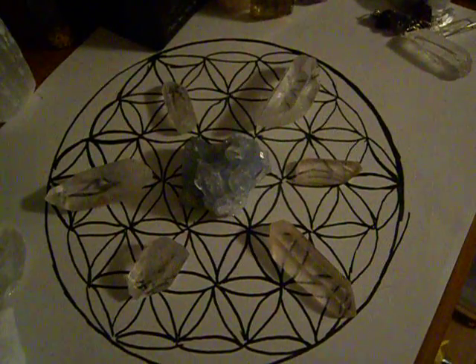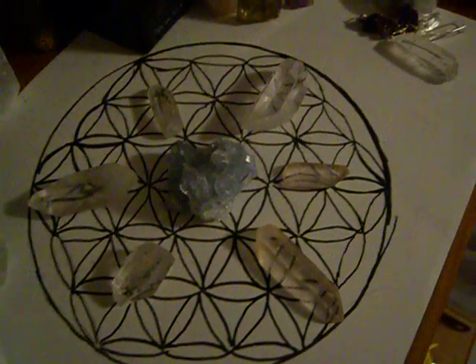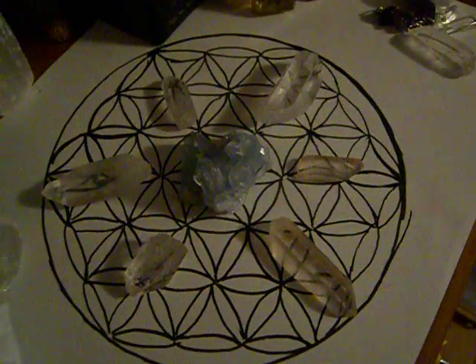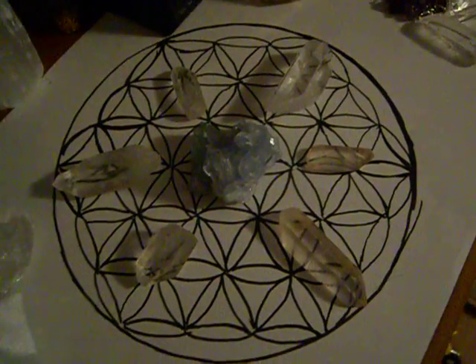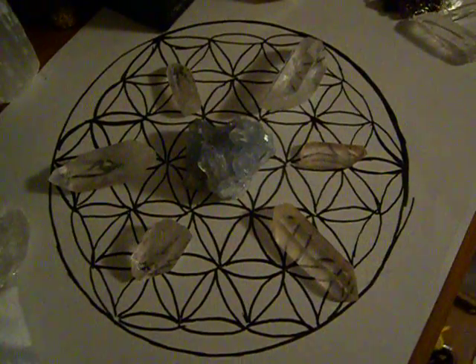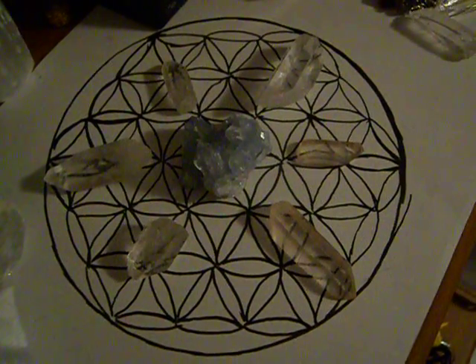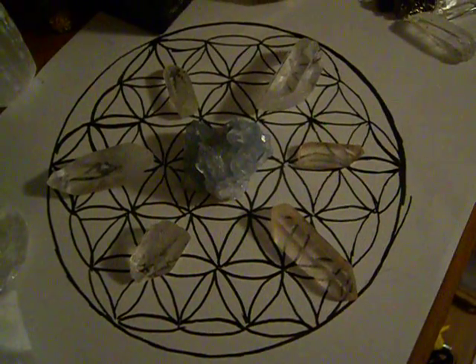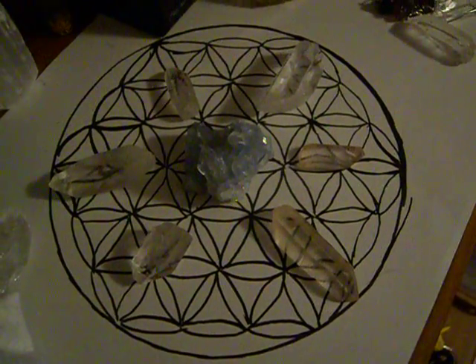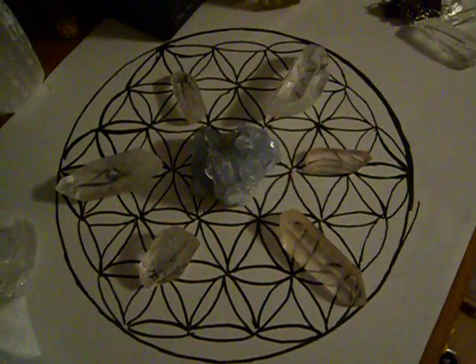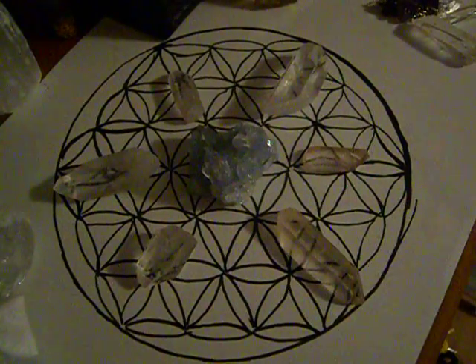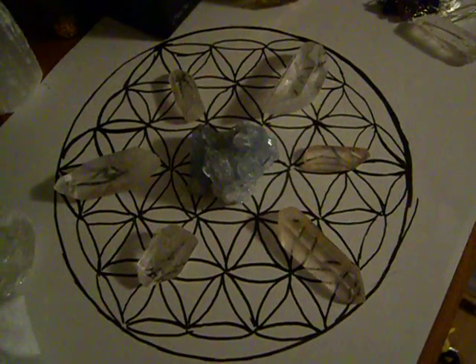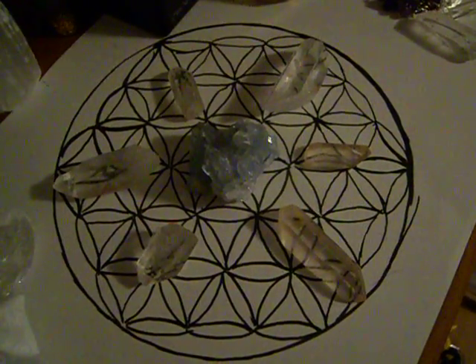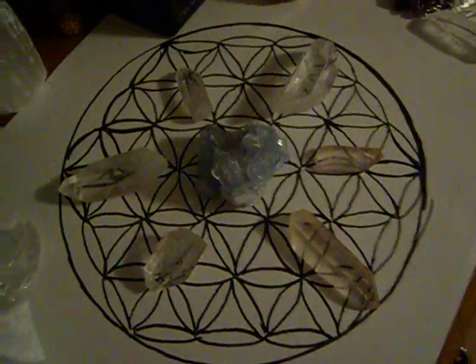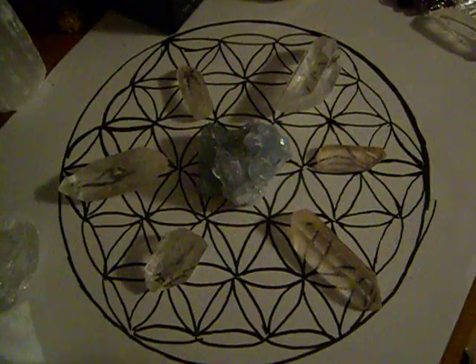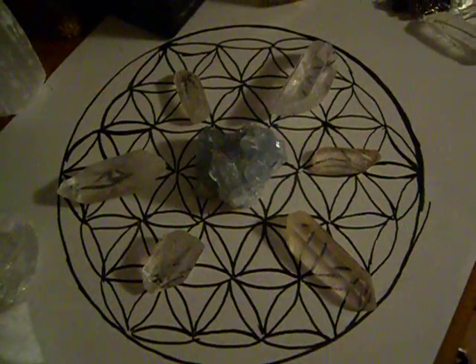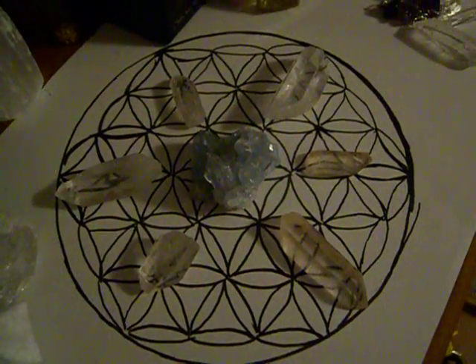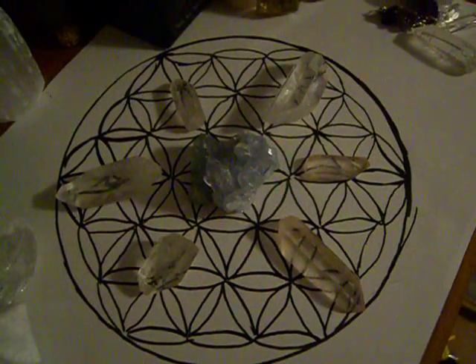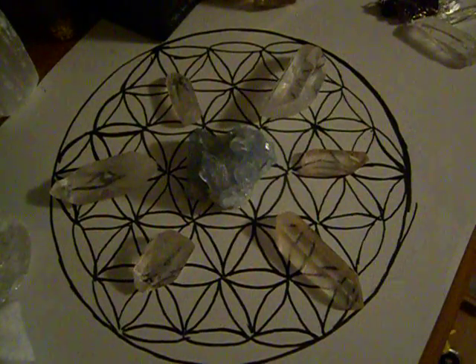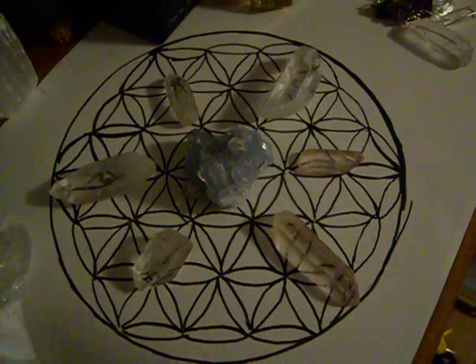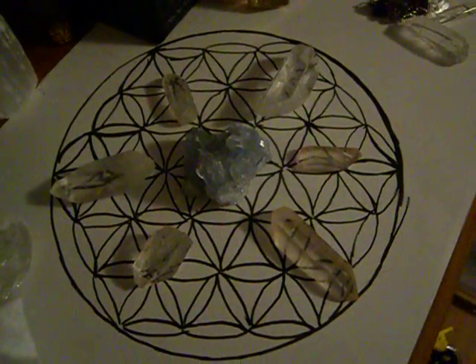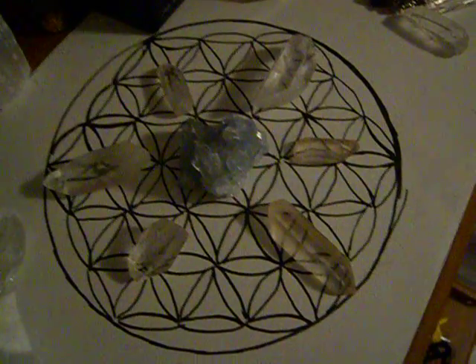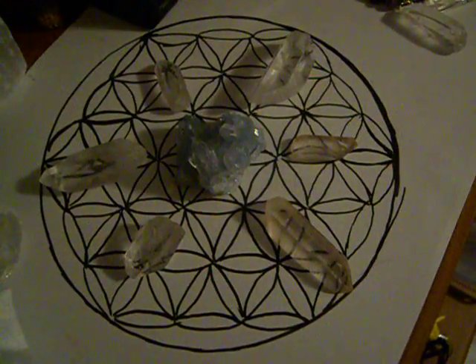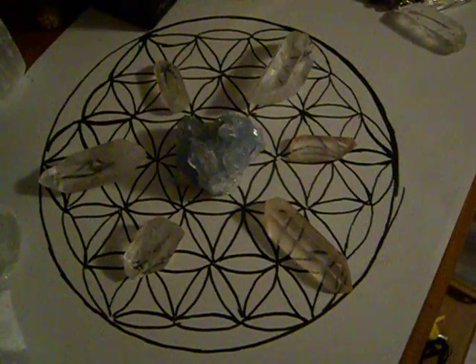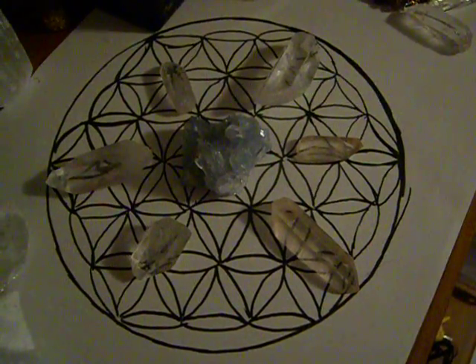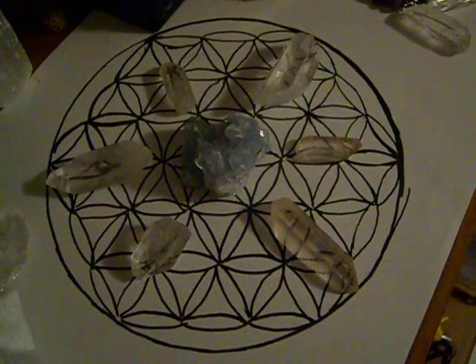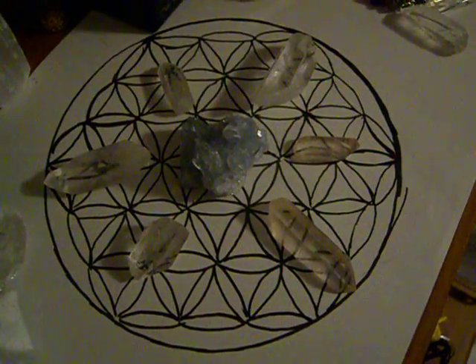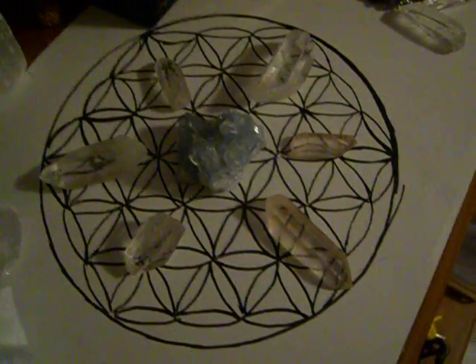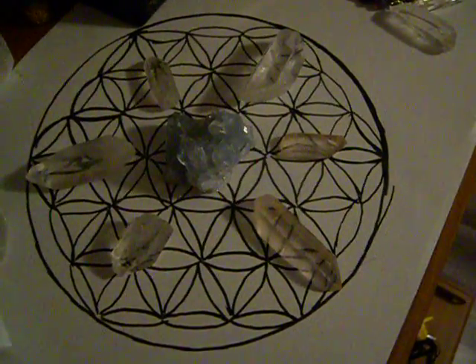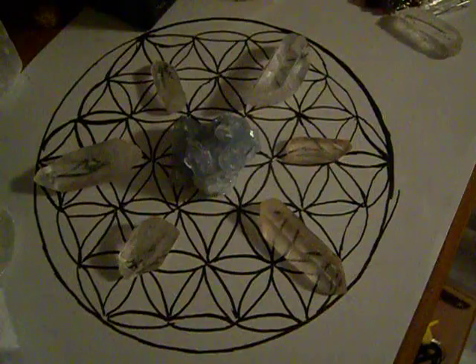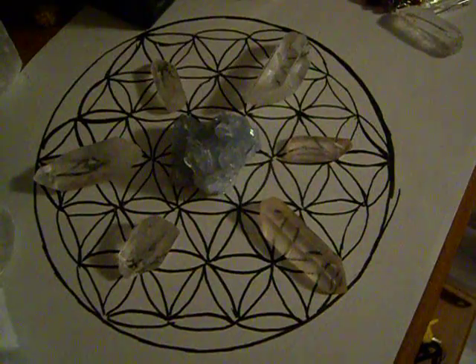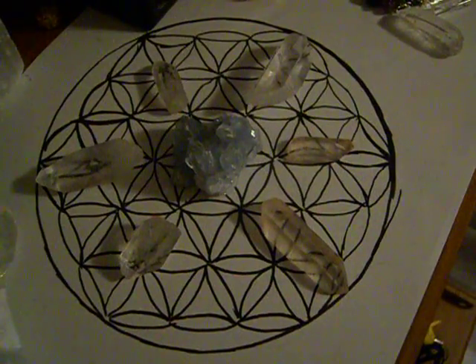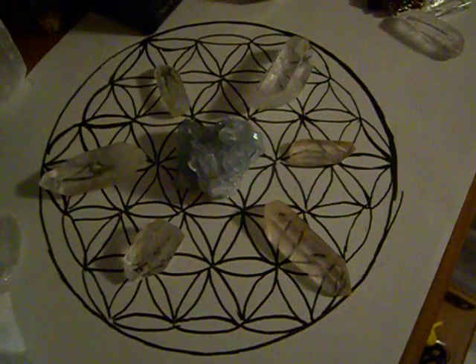Hello everyone, today I want to show a new crystal grid that I did recently. This crystal grid I did with the intention of connecting with the angels.